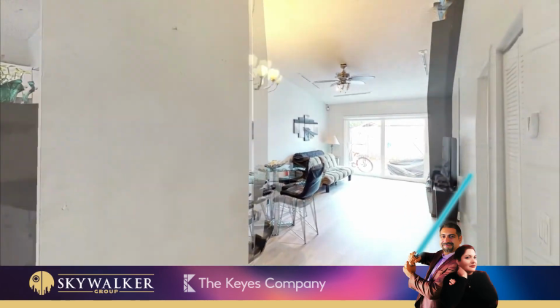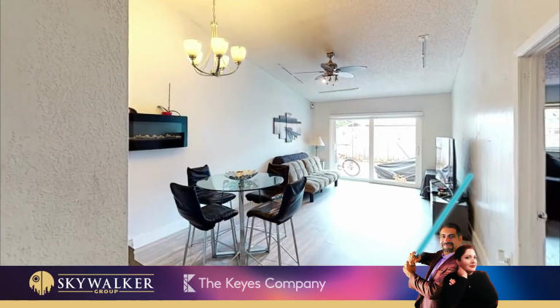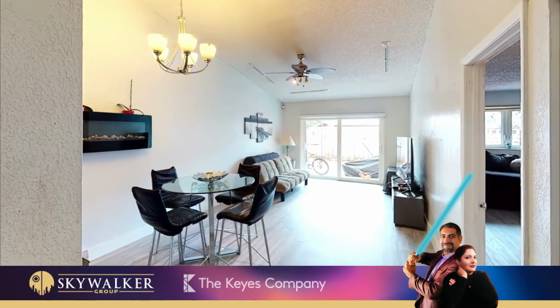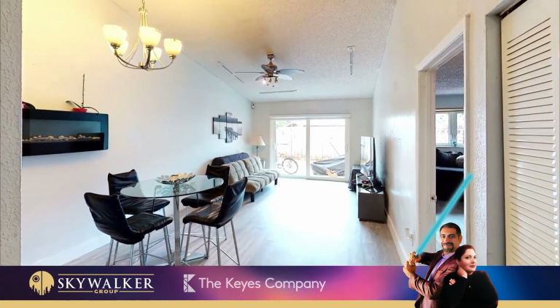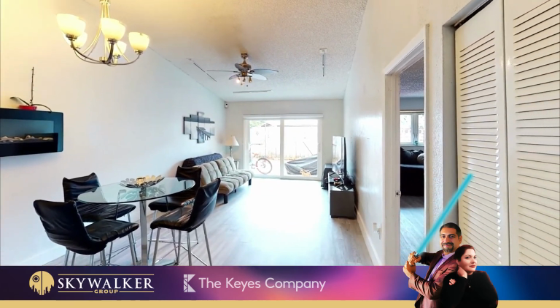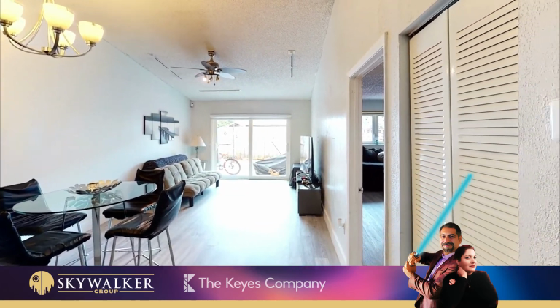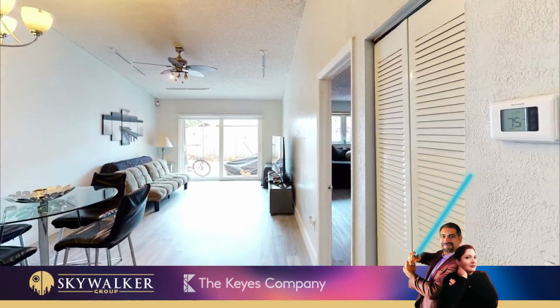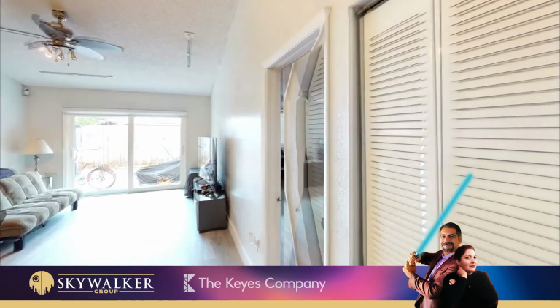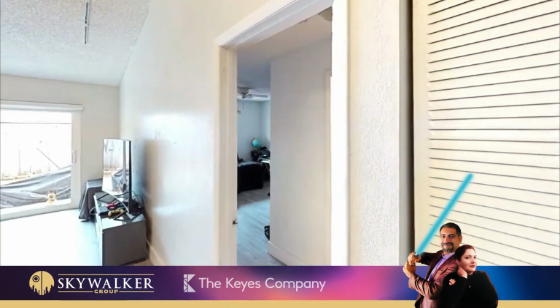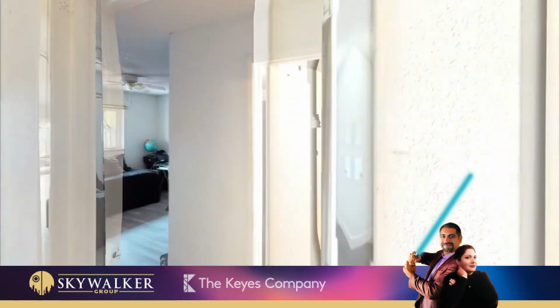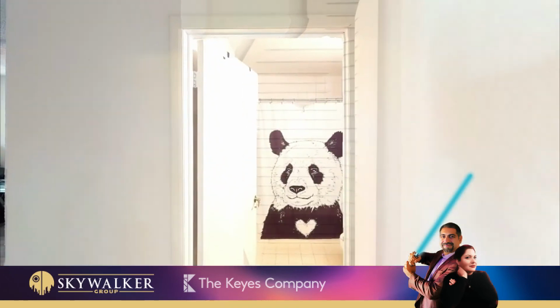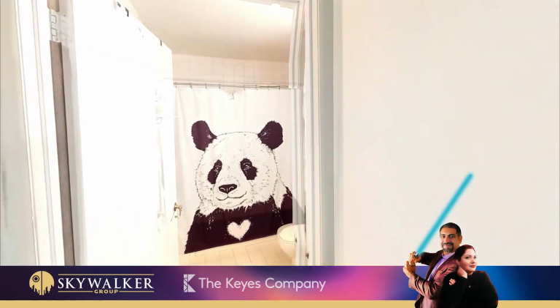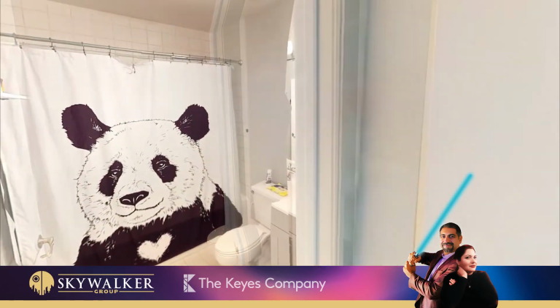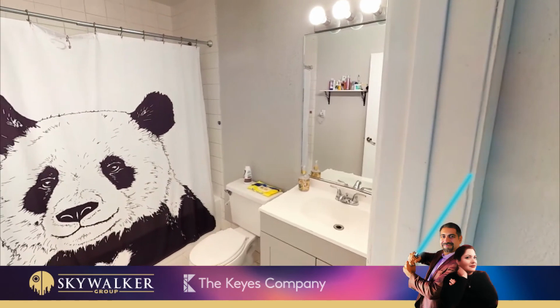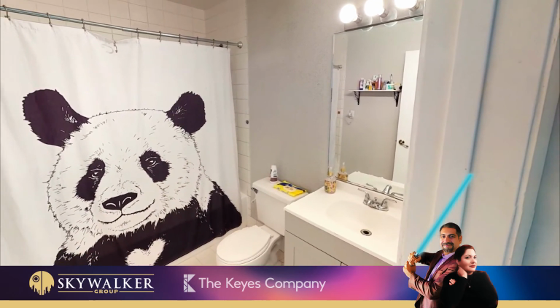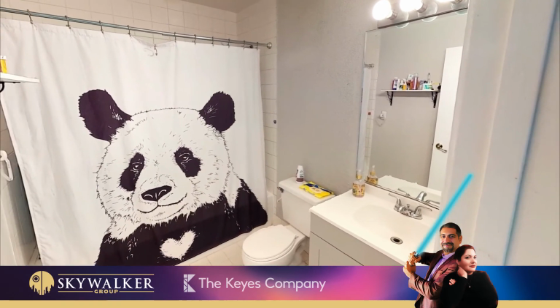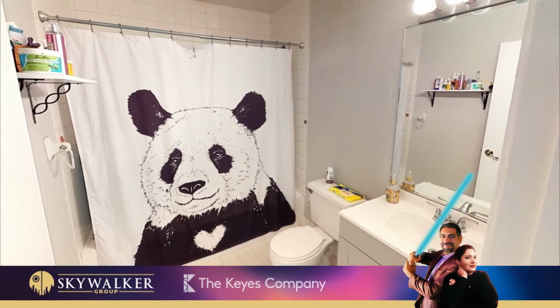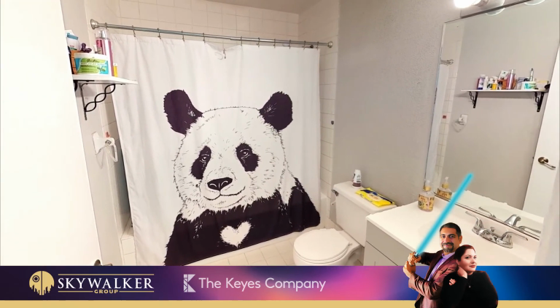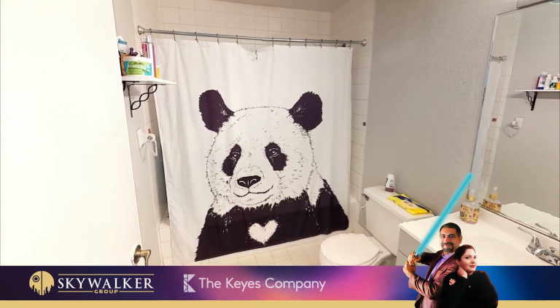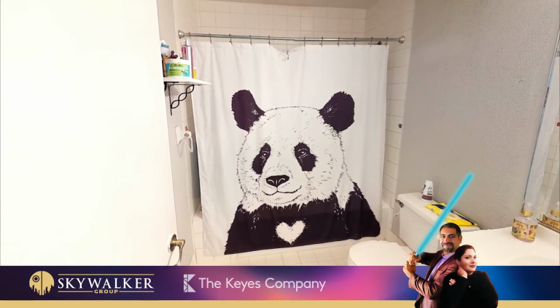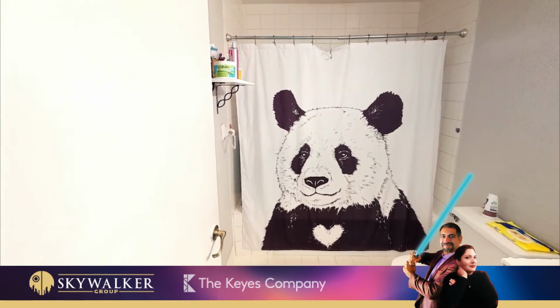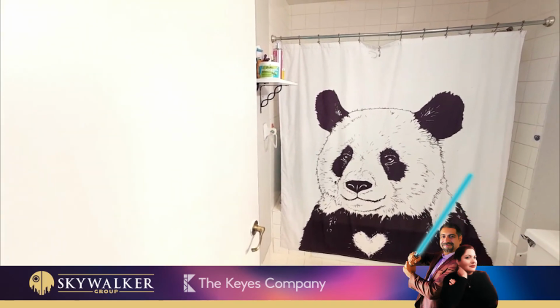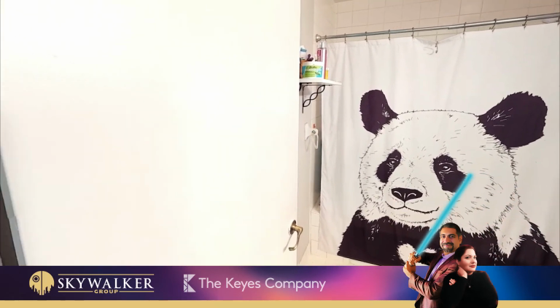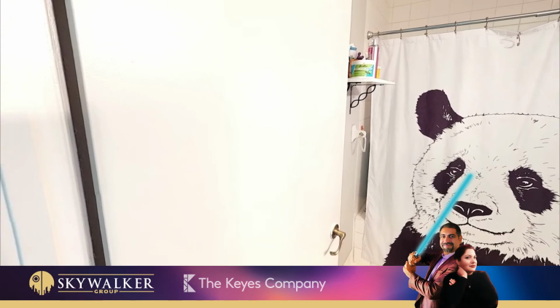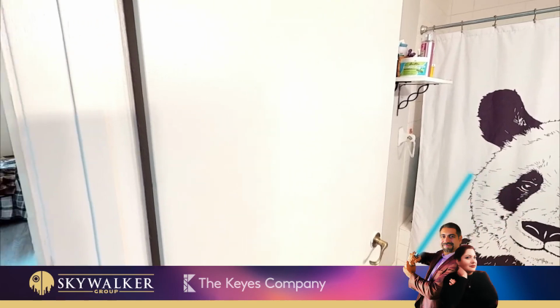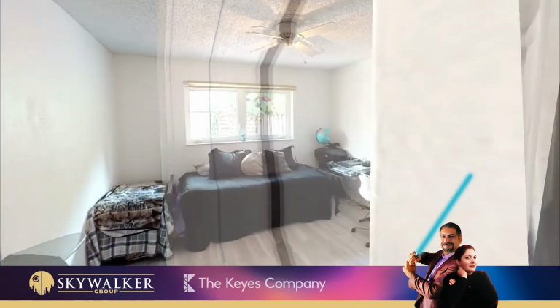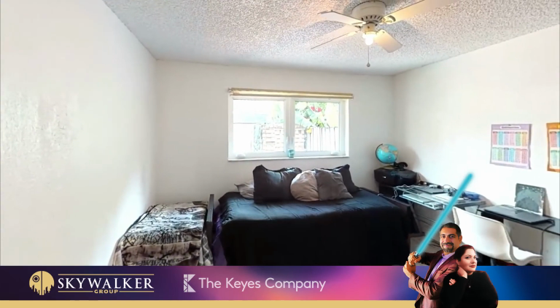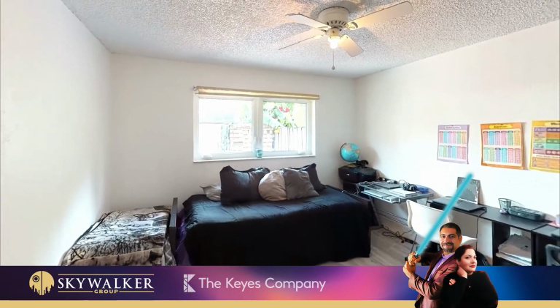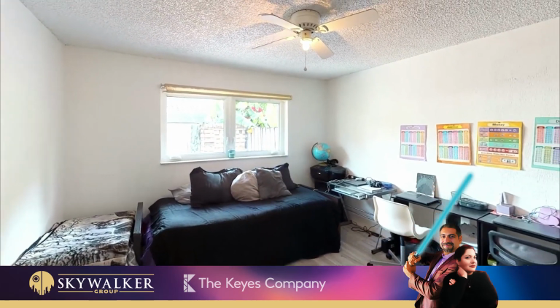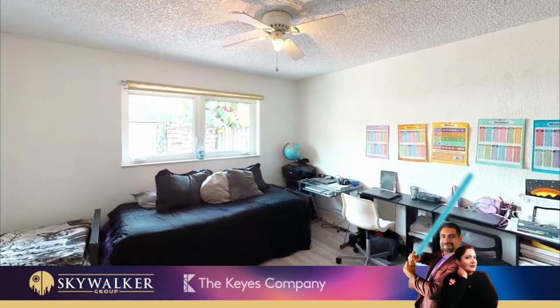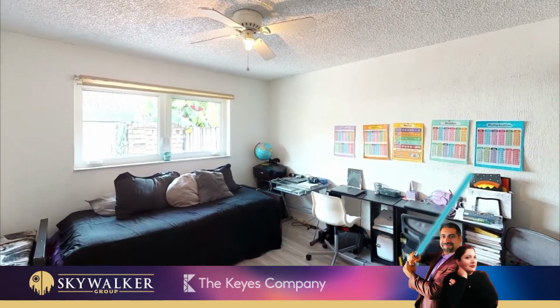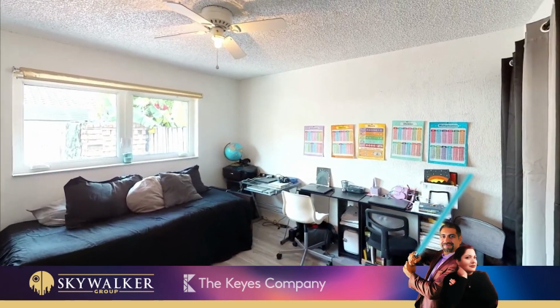For more information or to schedule a showing, contact Skywalker Group at 305-376-7779. This is the way. May the Force be with you.